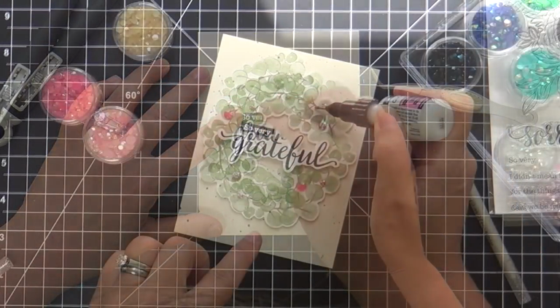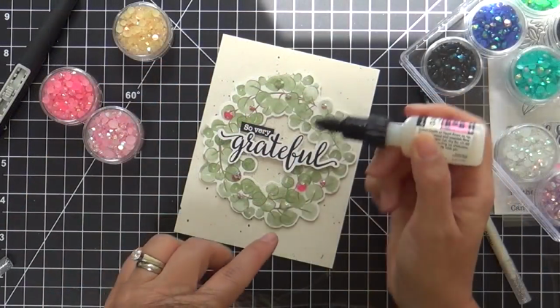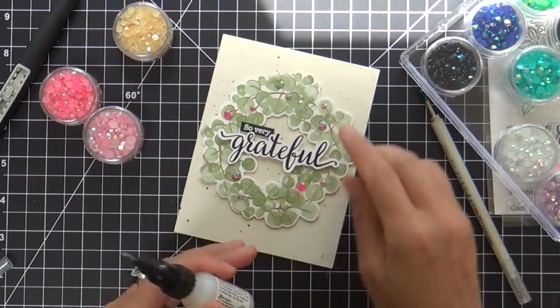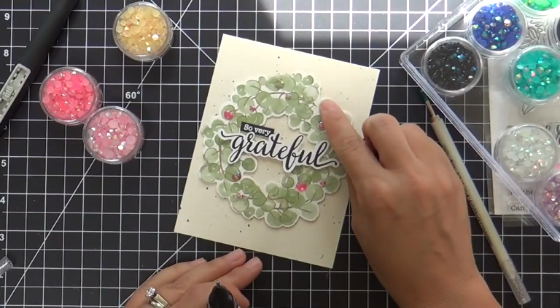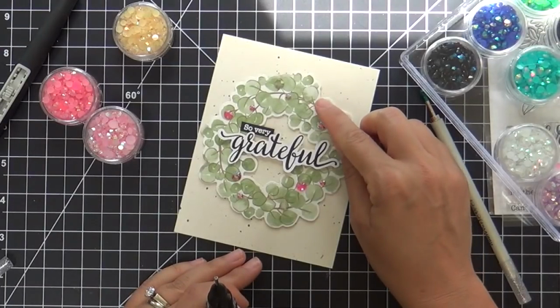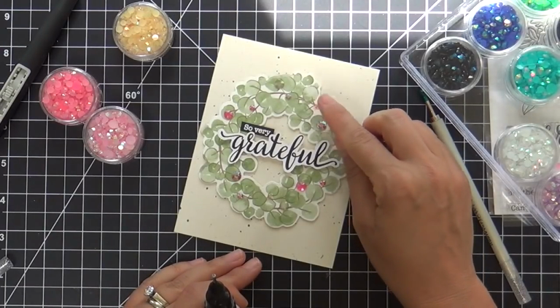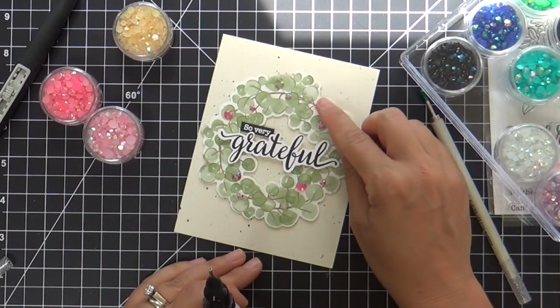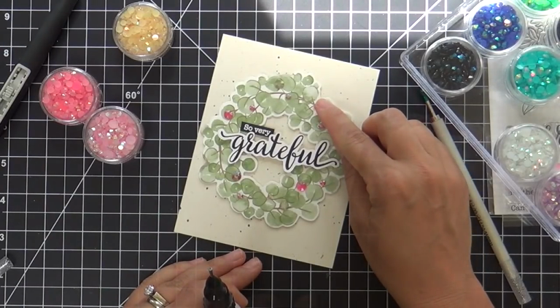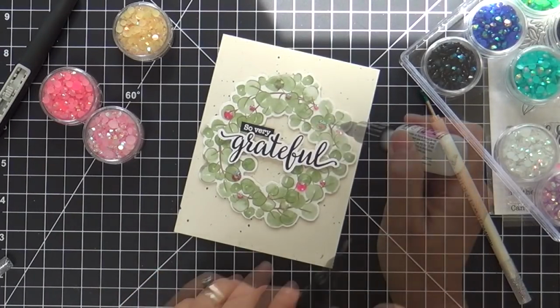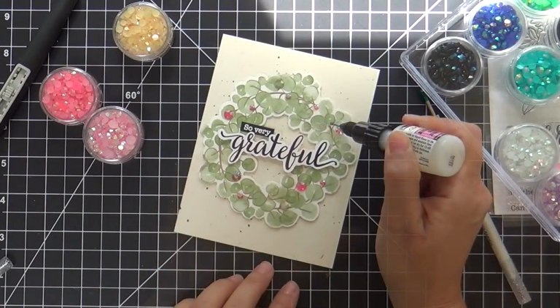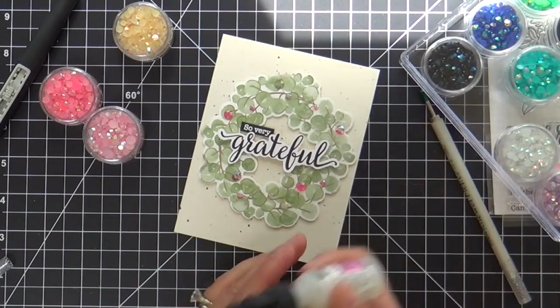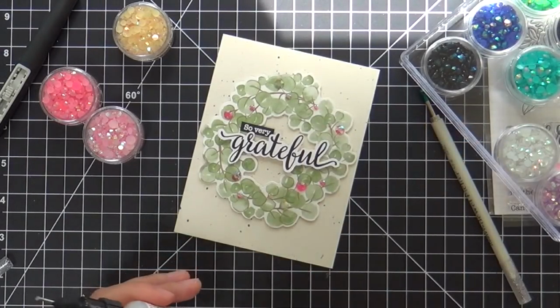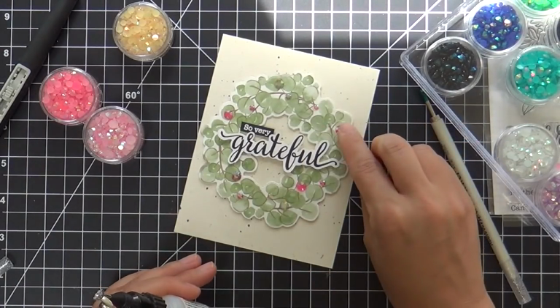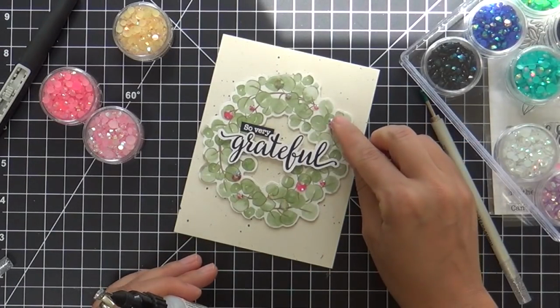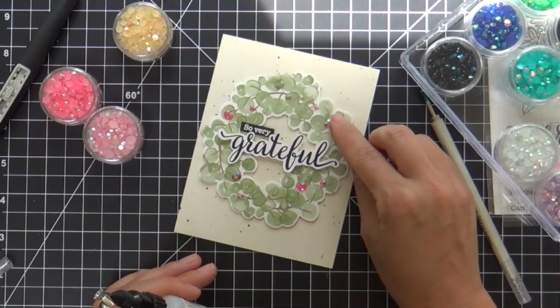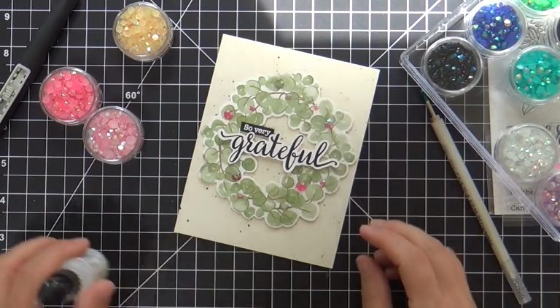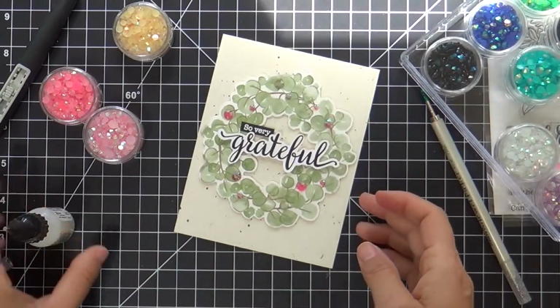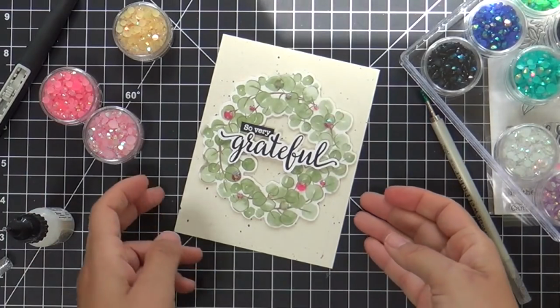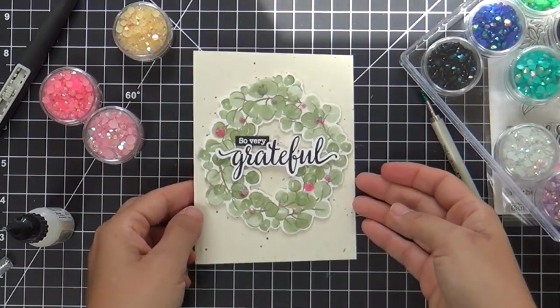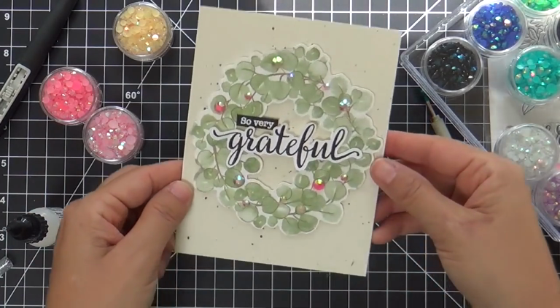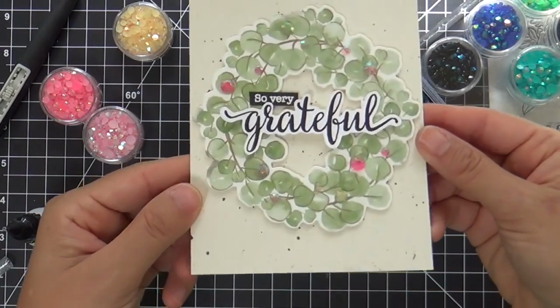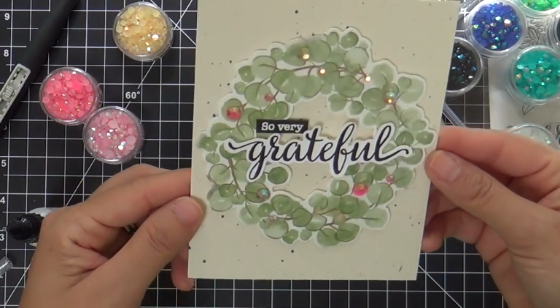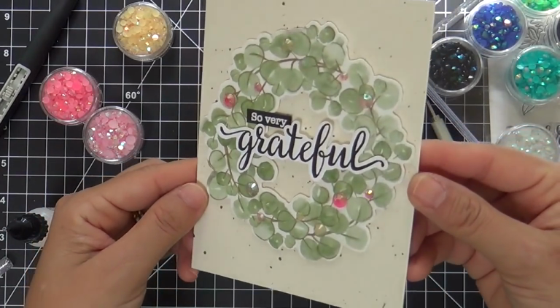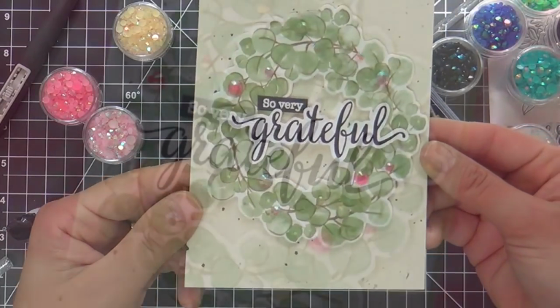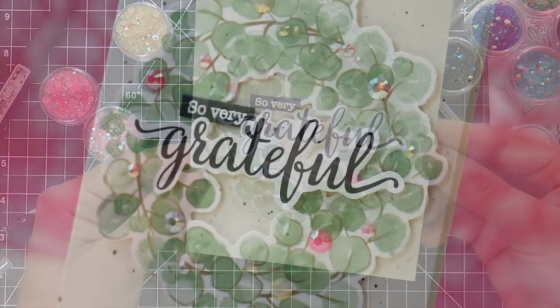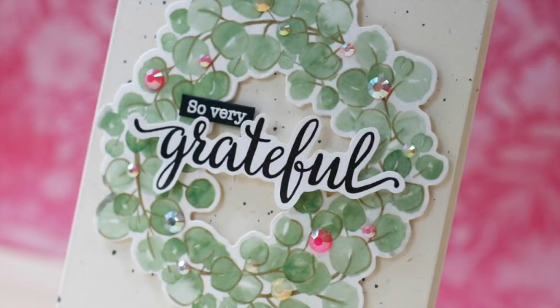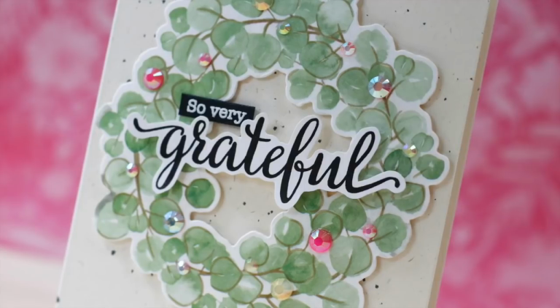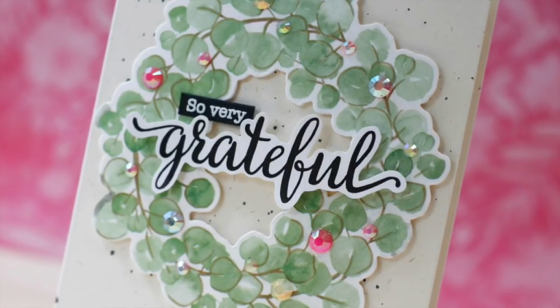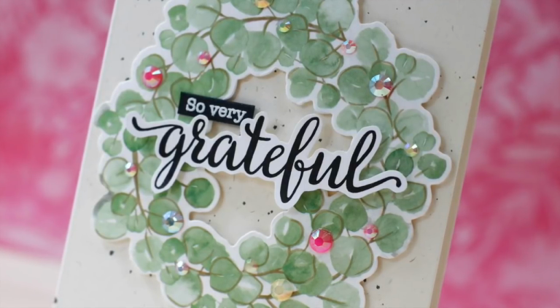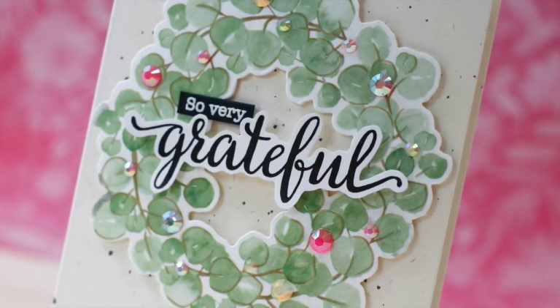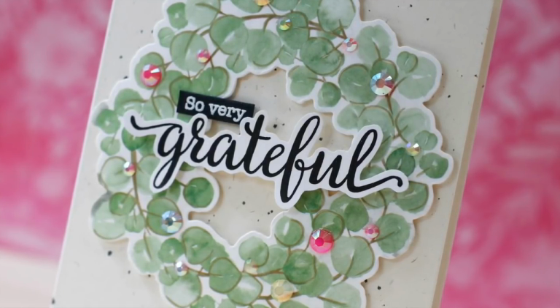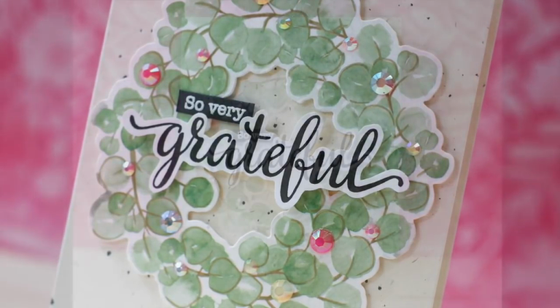To finish off this wreath I'm going to add the most delicious little jewels you ever did see. These are from the Essentials Jewels Mix by Pinkfresh Studio — look at that, good enough to eat if you ask me.